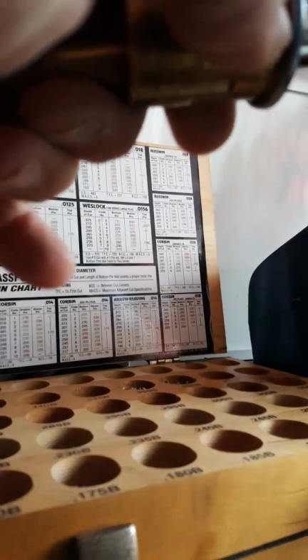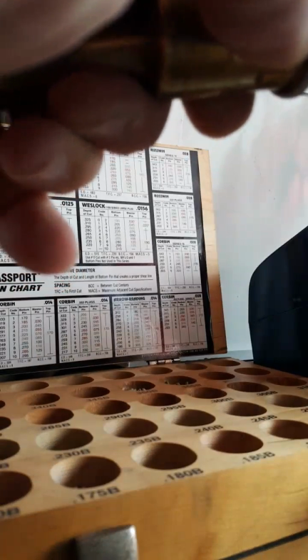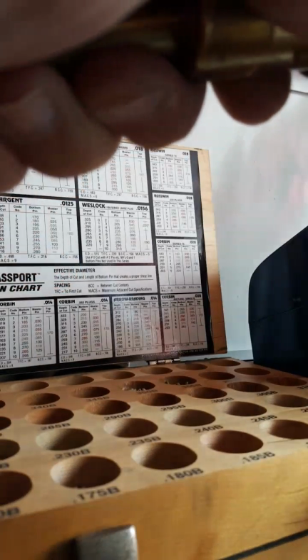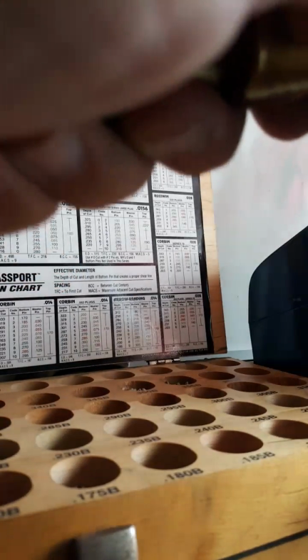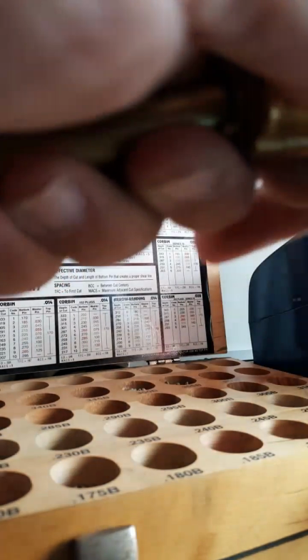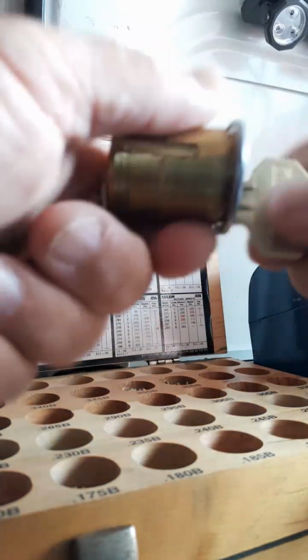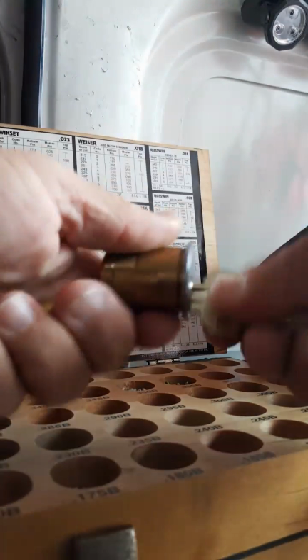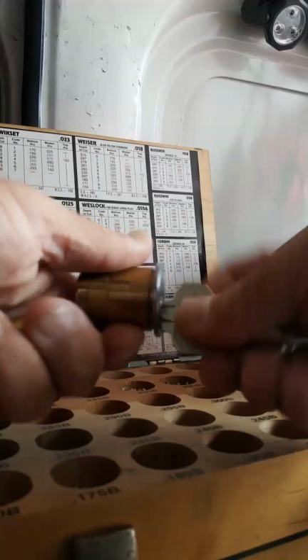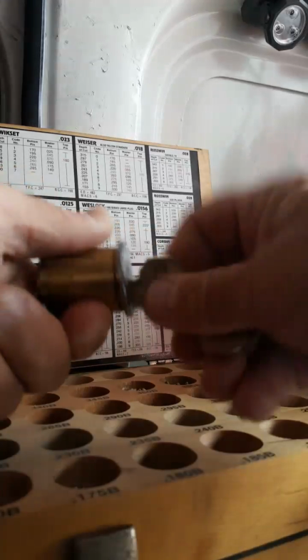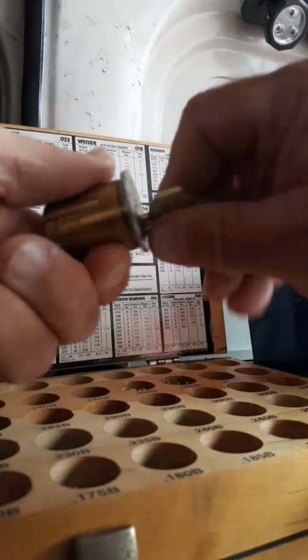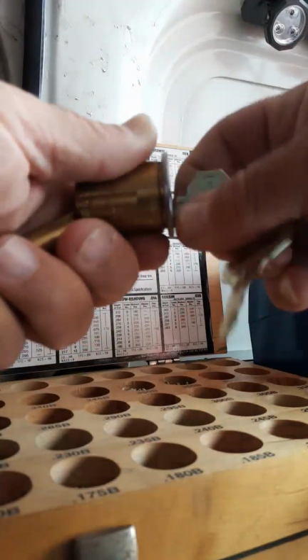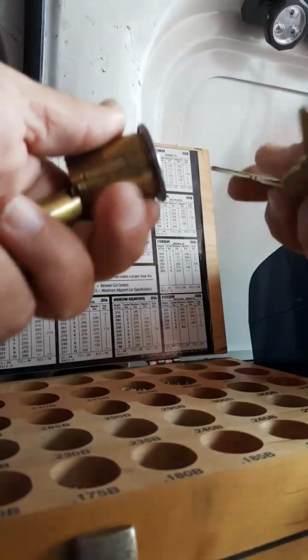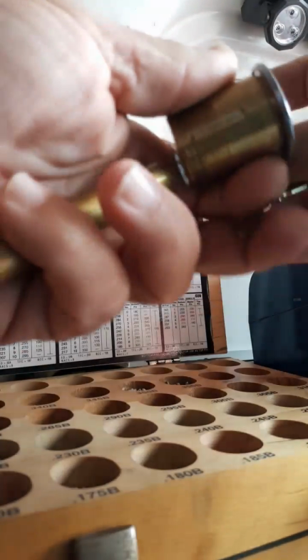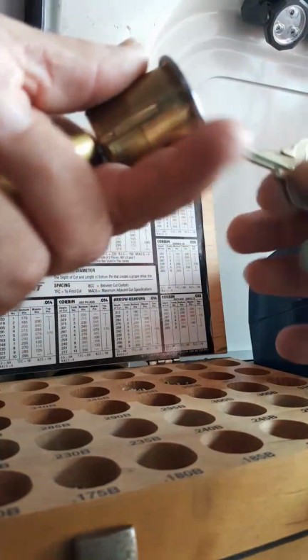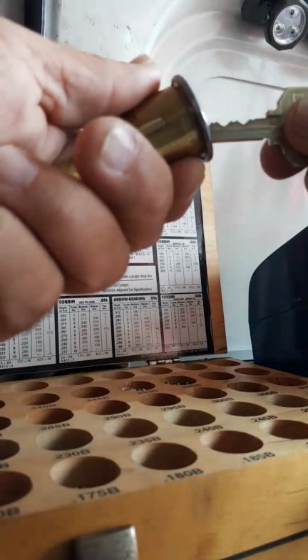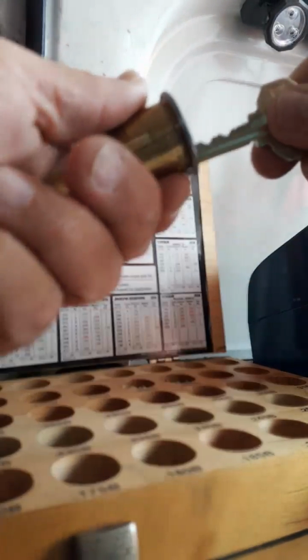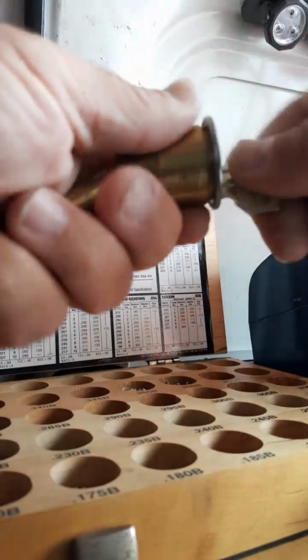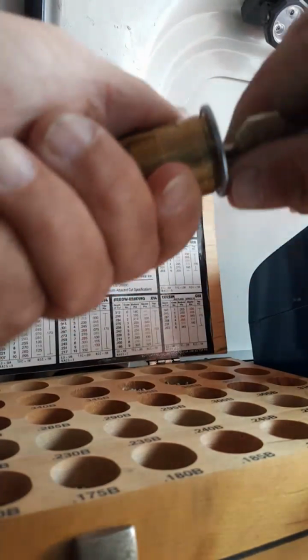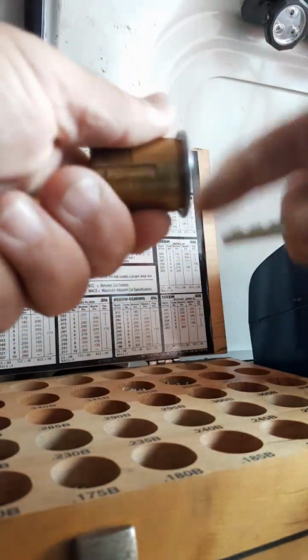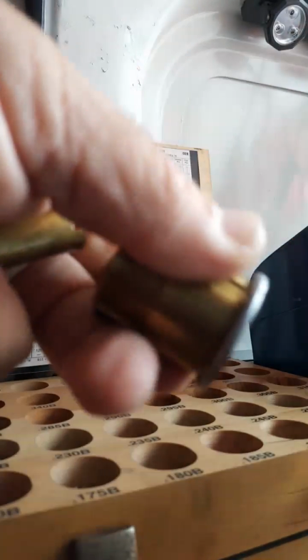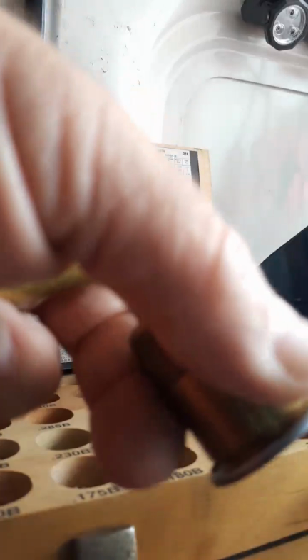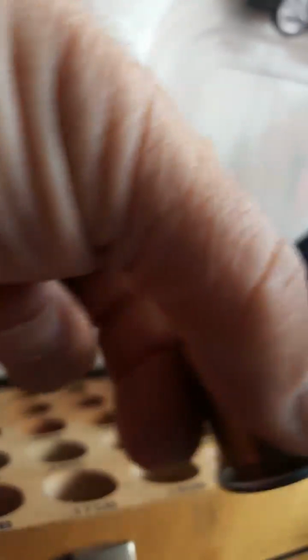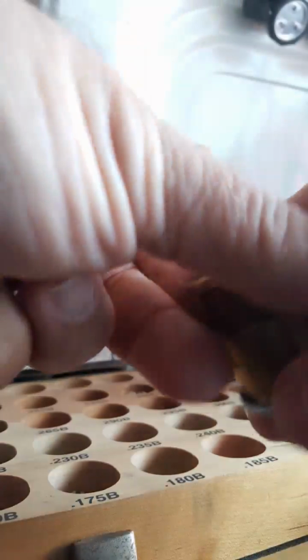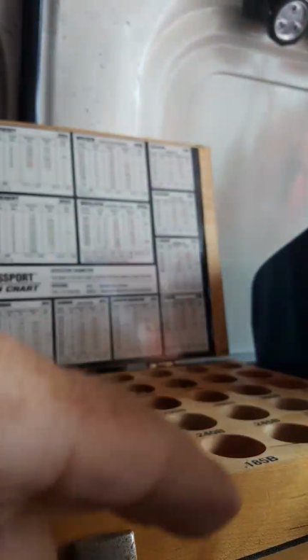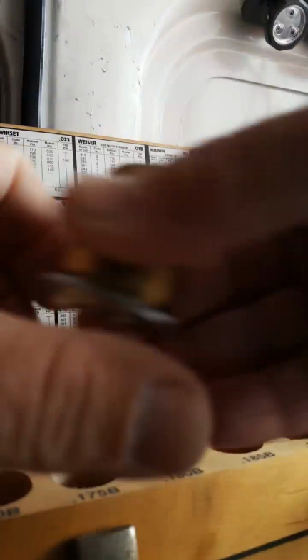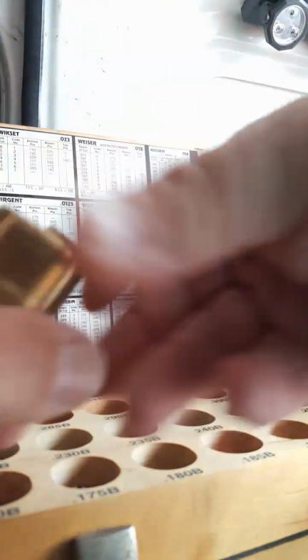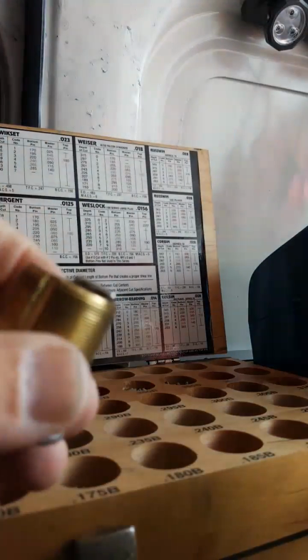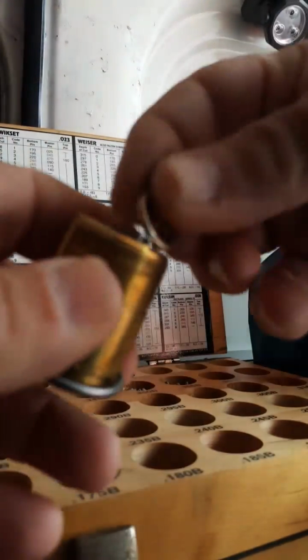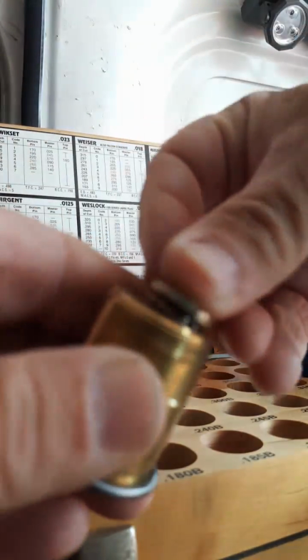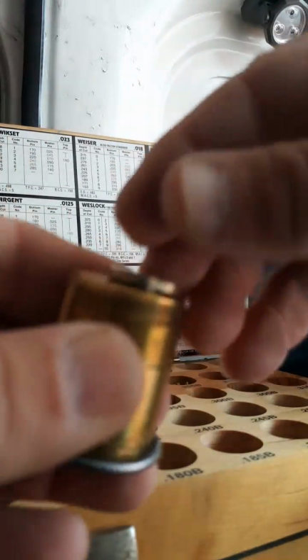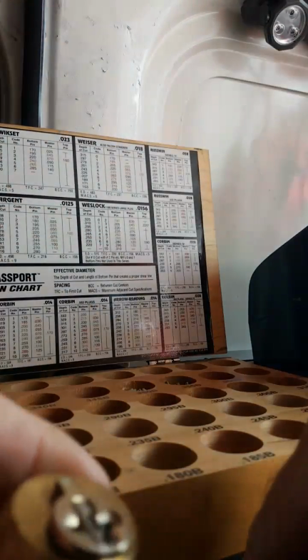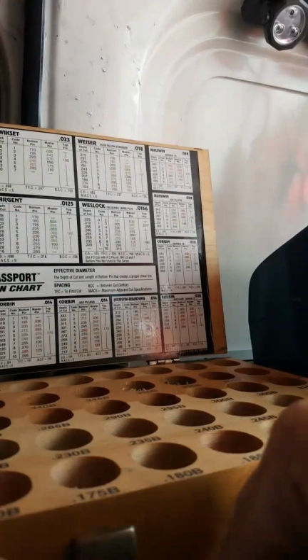There we go, we got that all done. We're going to go ahead and slide that right back in there — look at that, oh boy, there it is, we got it all done. We'll make an extra key and then go ahead and put the cam back on the back.